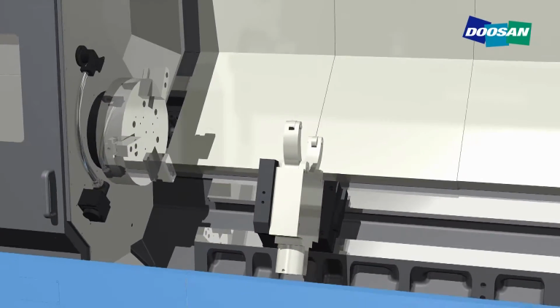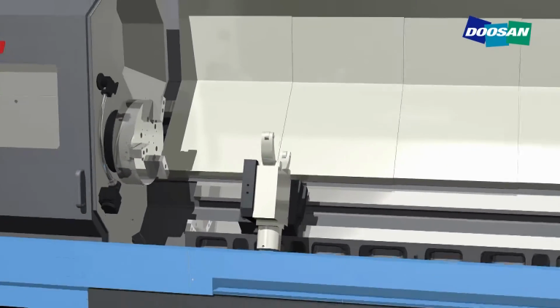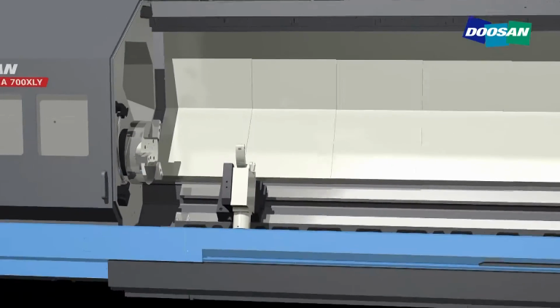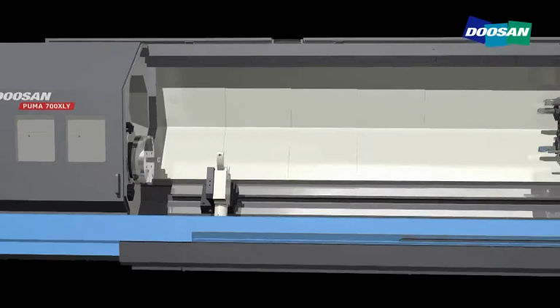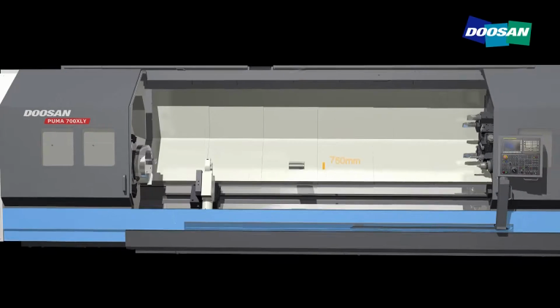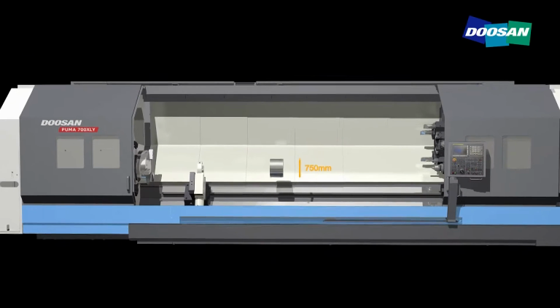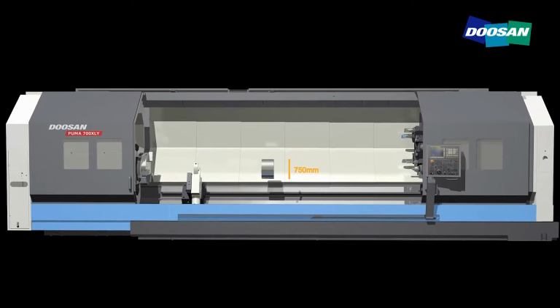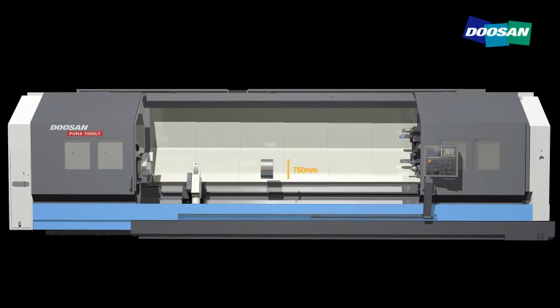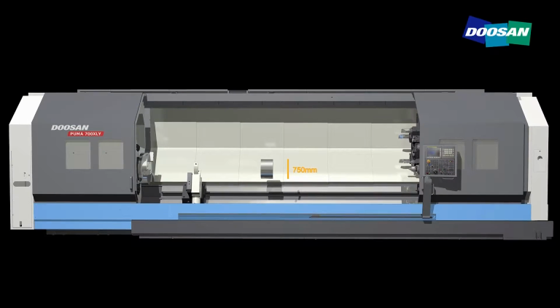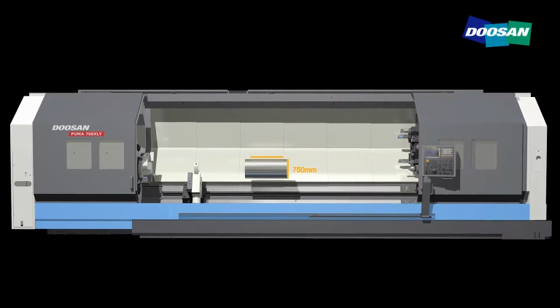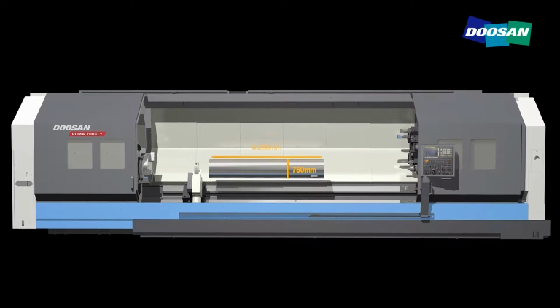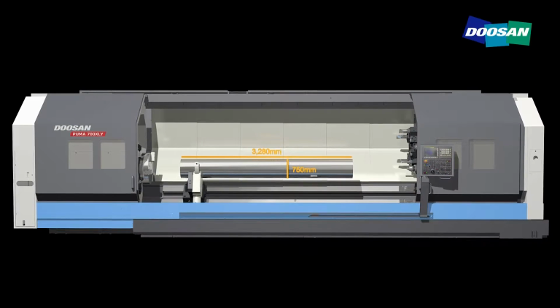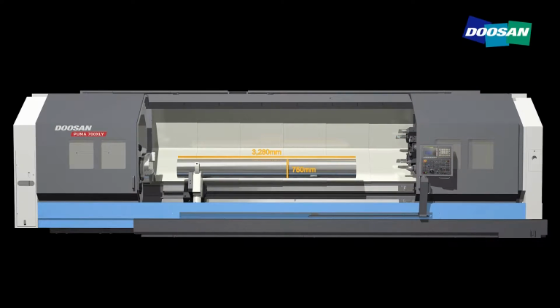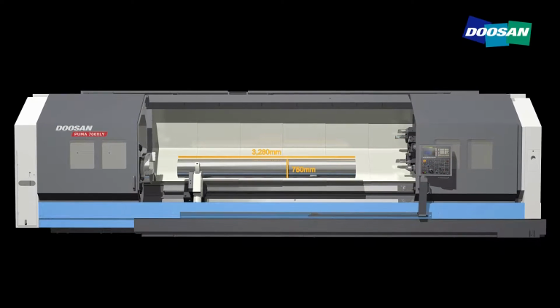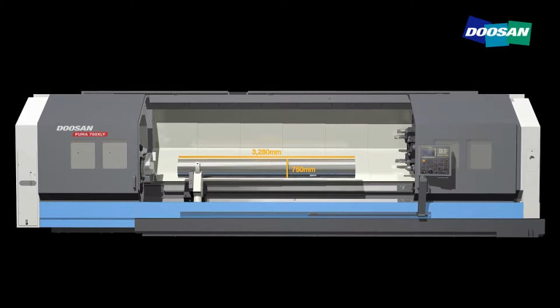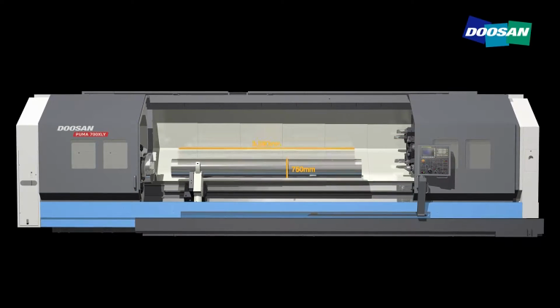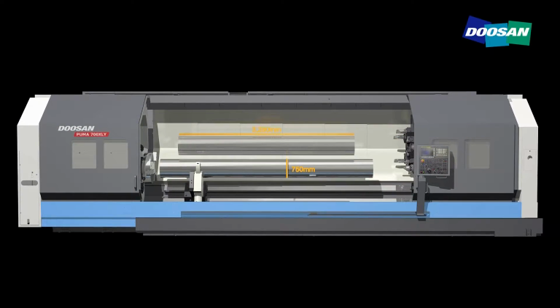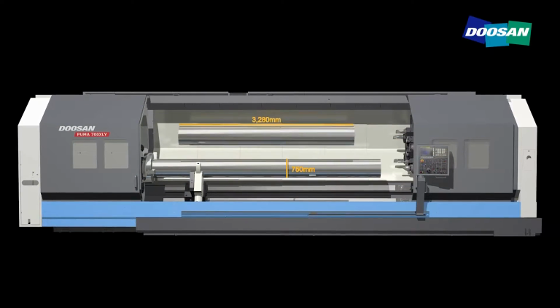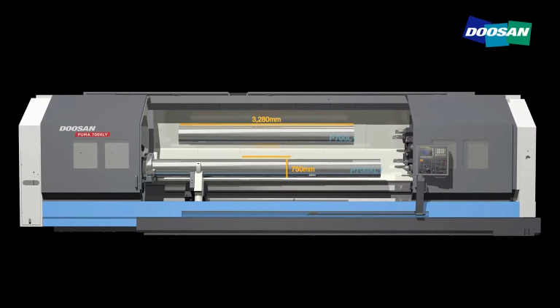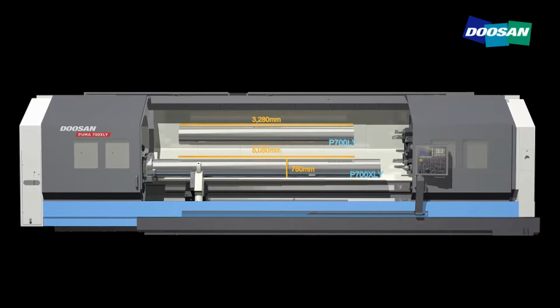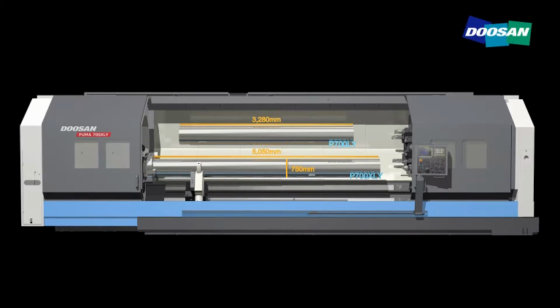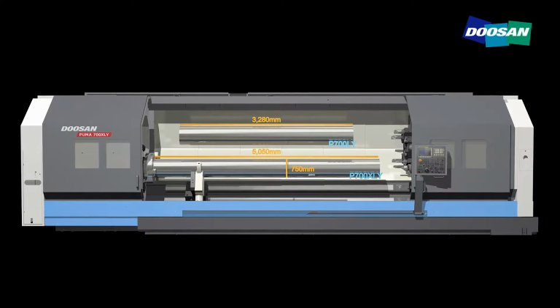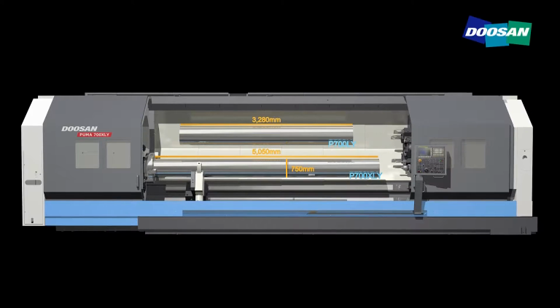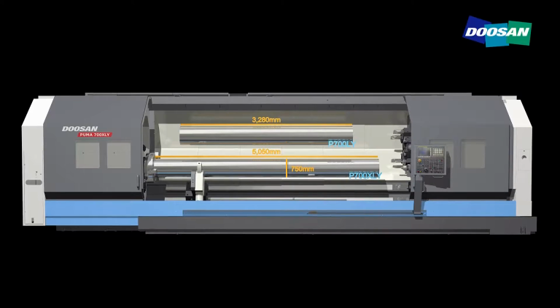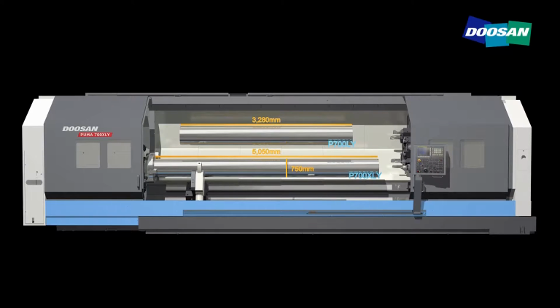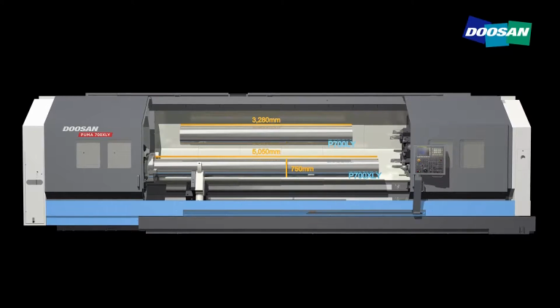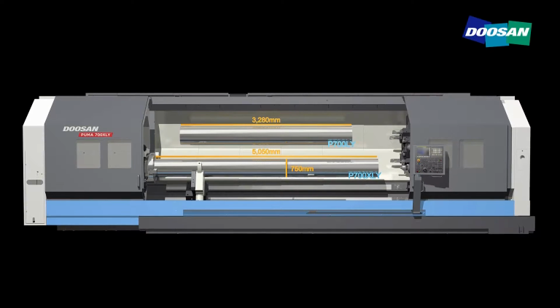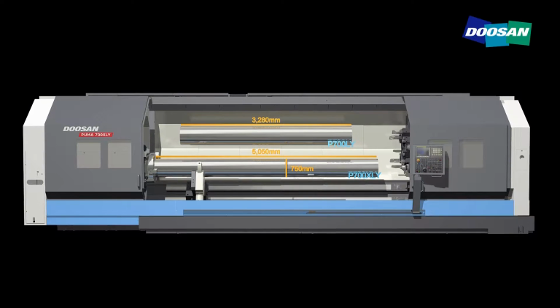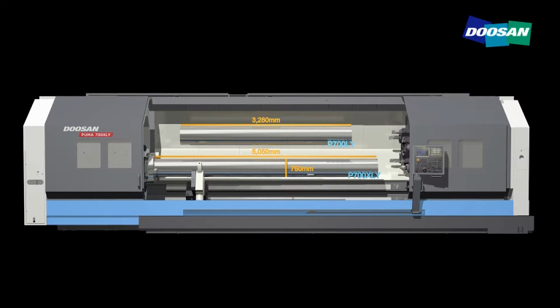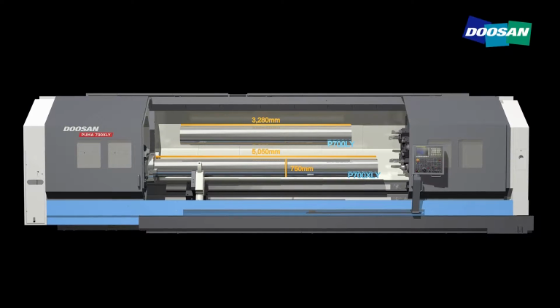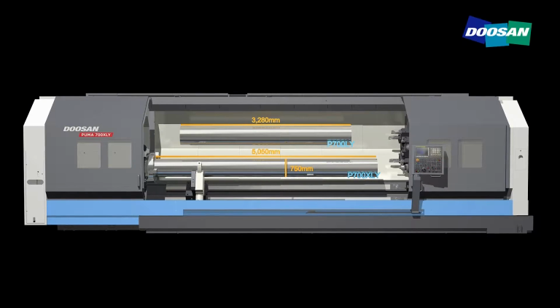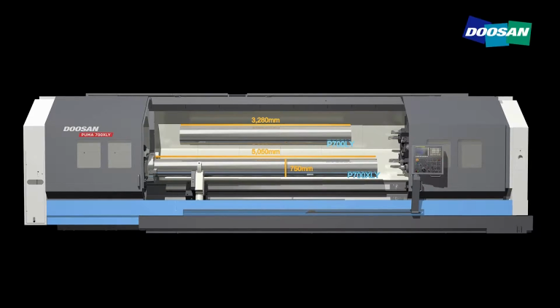The Puma 700LYXLY series provides a wider processing window with a maximum diameter of 750 millimeters, maximum lengths of 3,280 millimeters and 5,050 millimeters, and a Y-axis stroke of 200 millimeters.